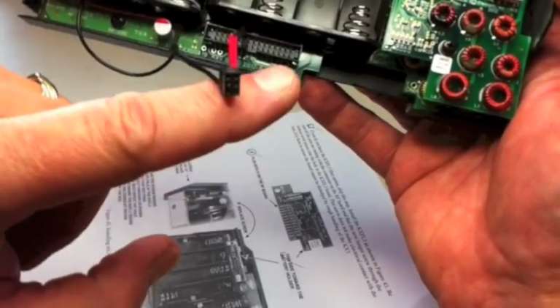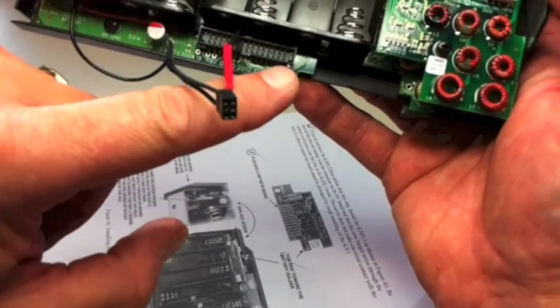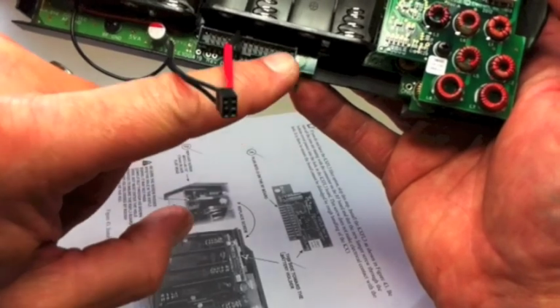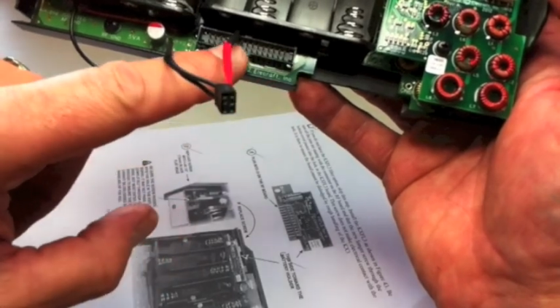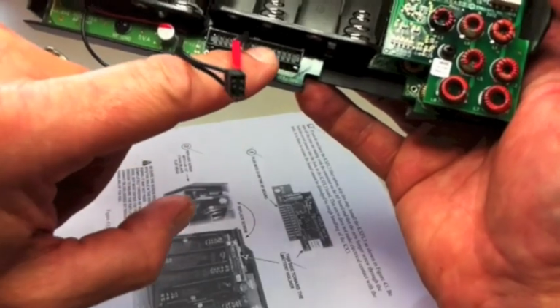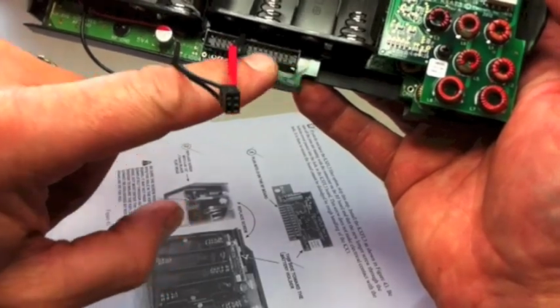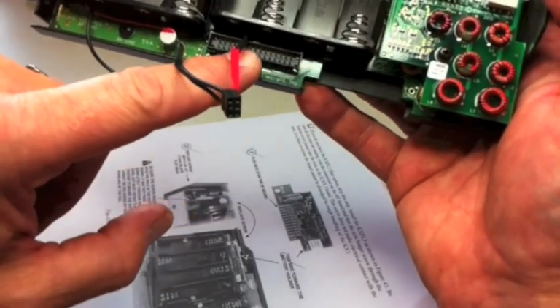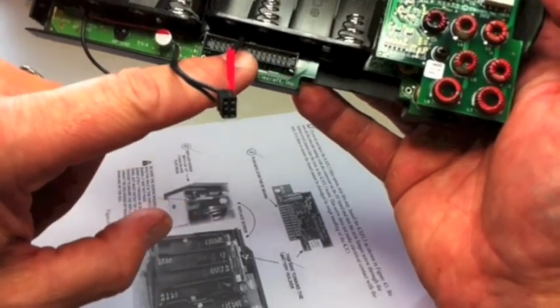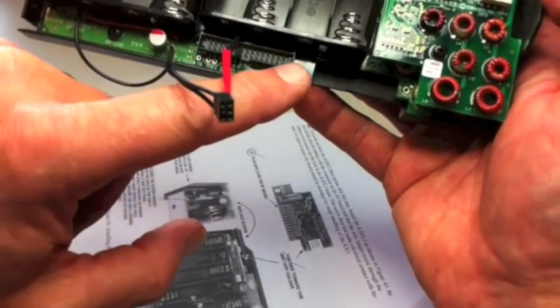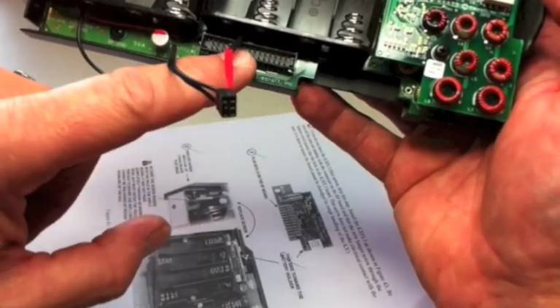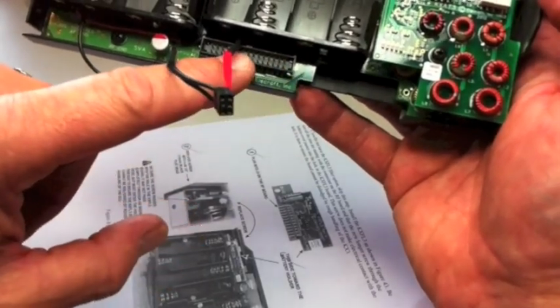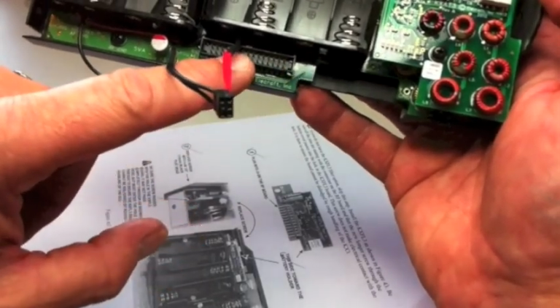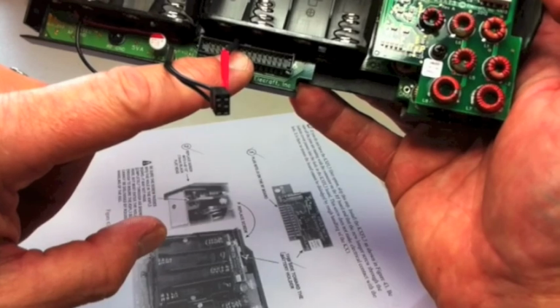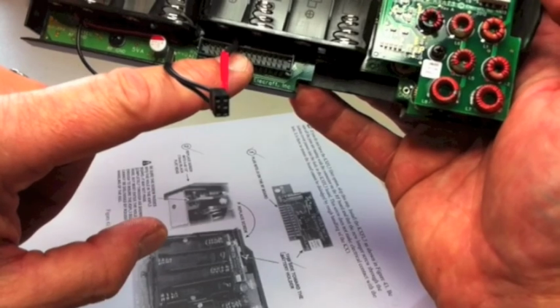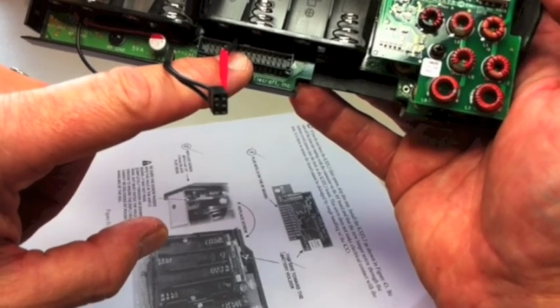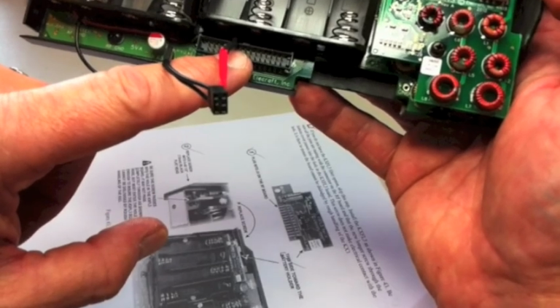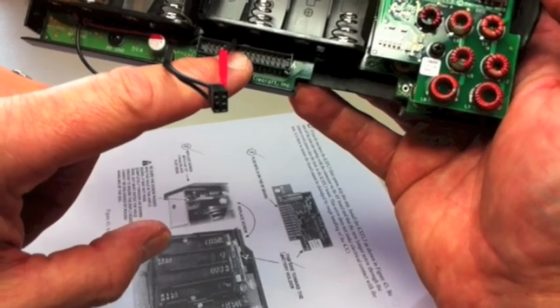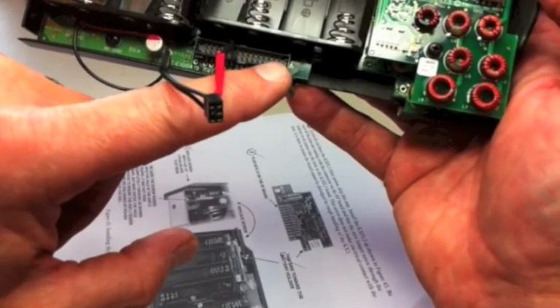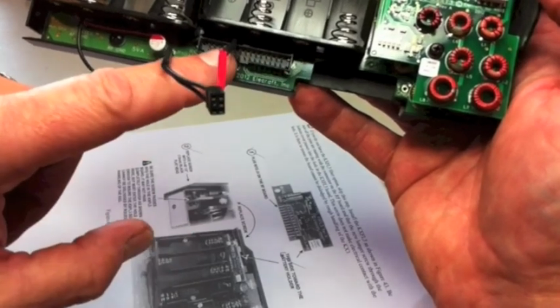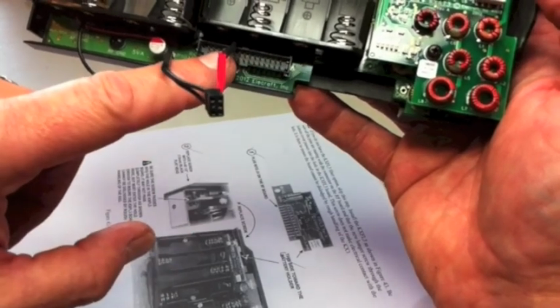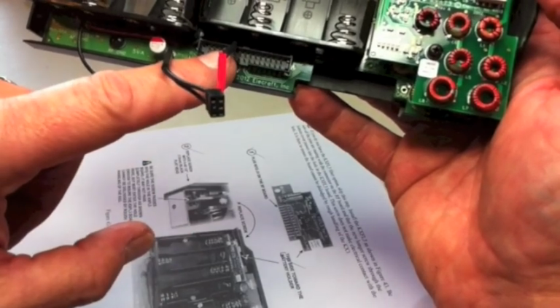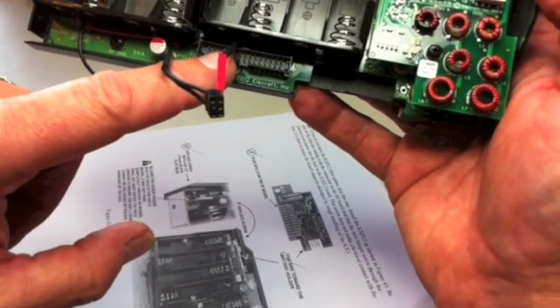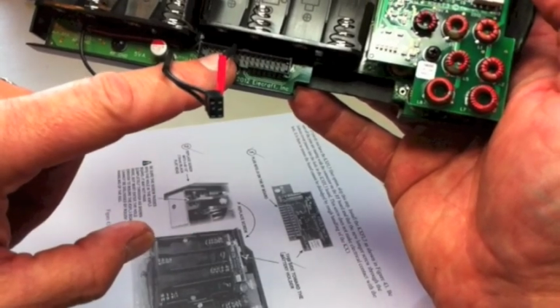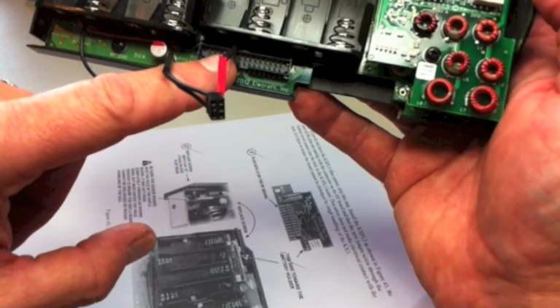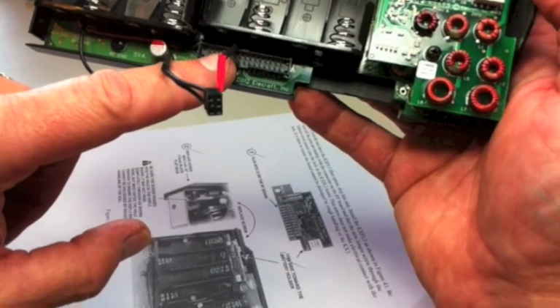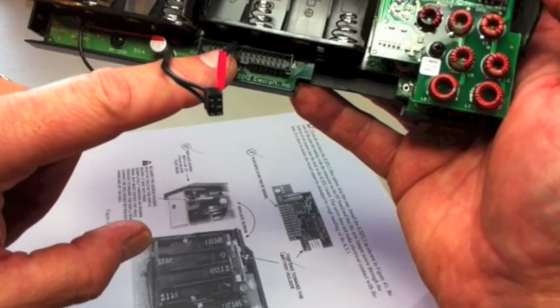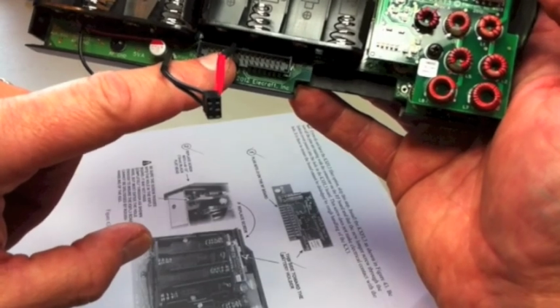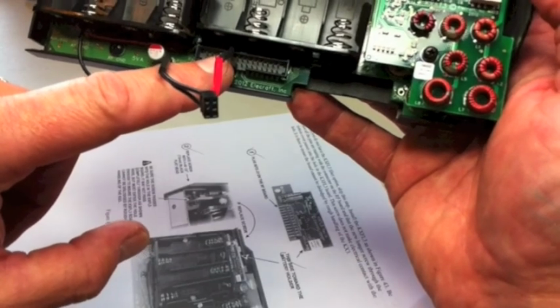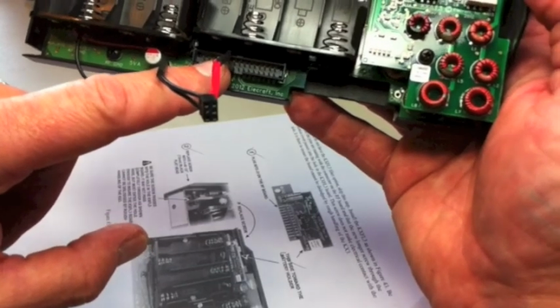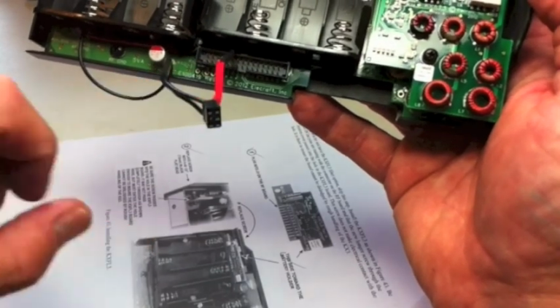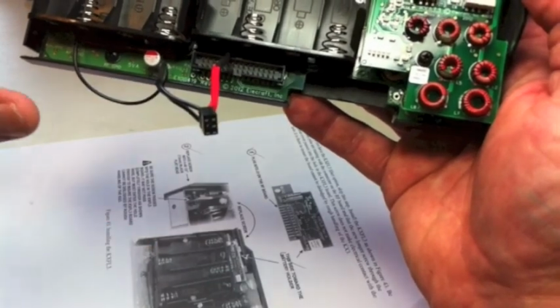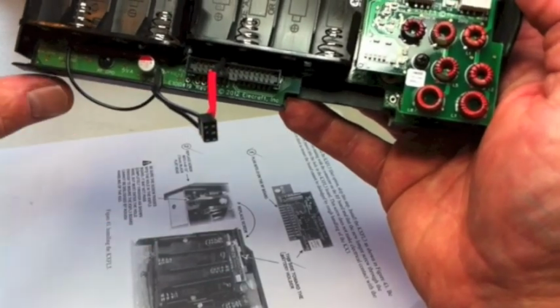There's a ribbon cable that goes from here to the top section of the control board on the KX-3. I've heard that in itself is quite a challenge, but we'll deal with that in the next video.